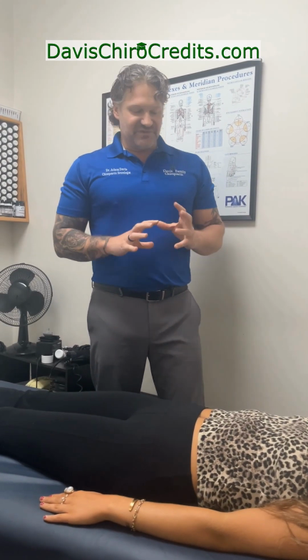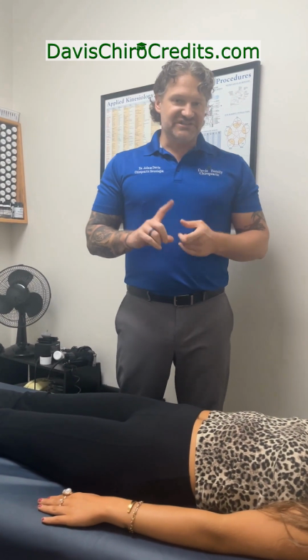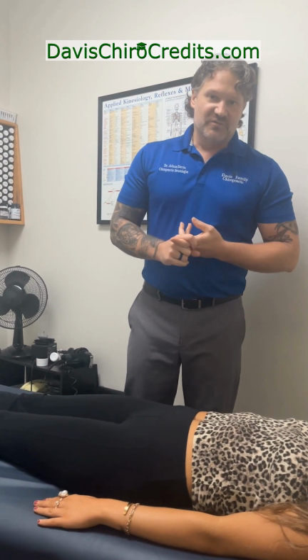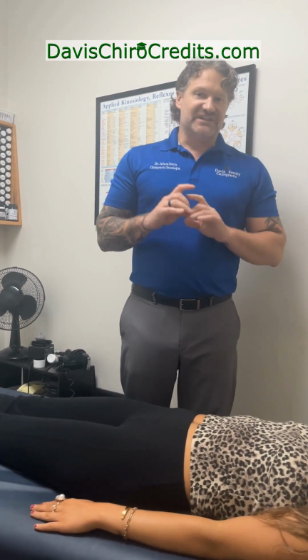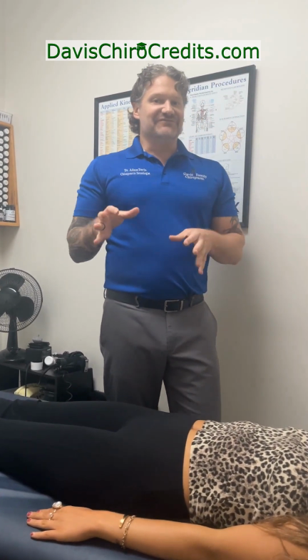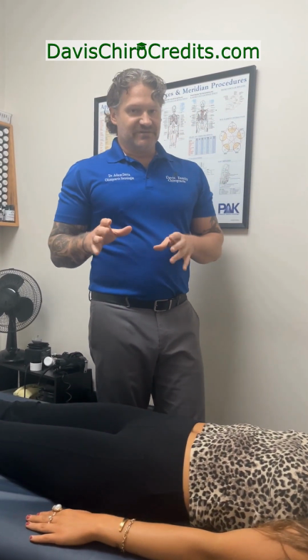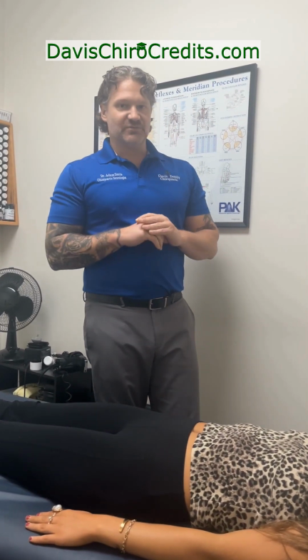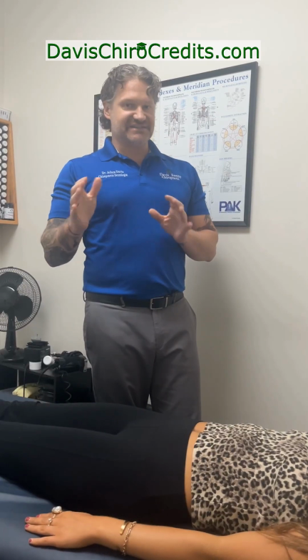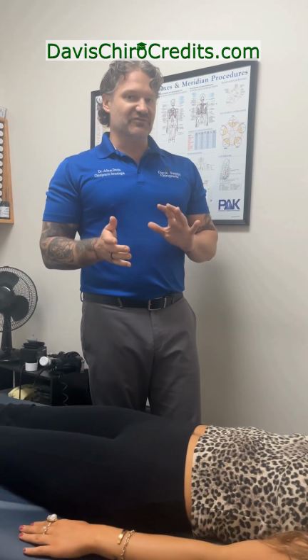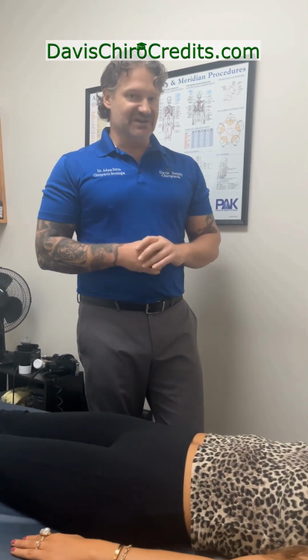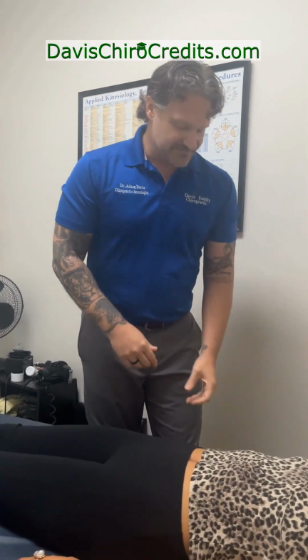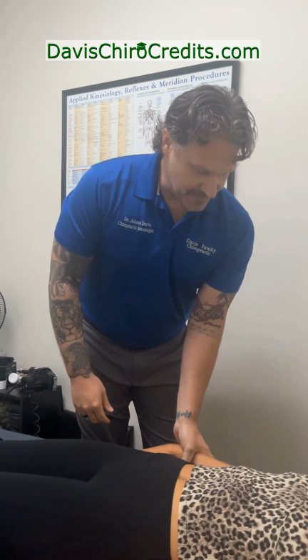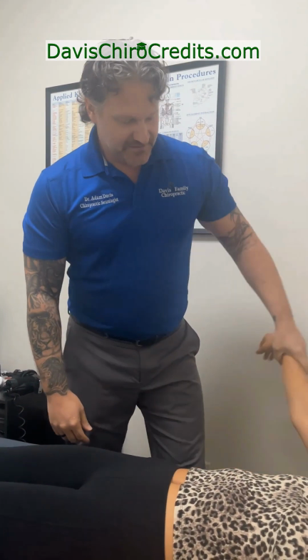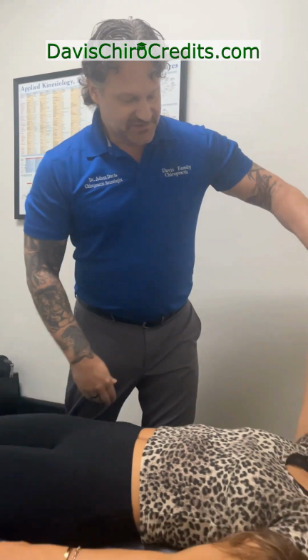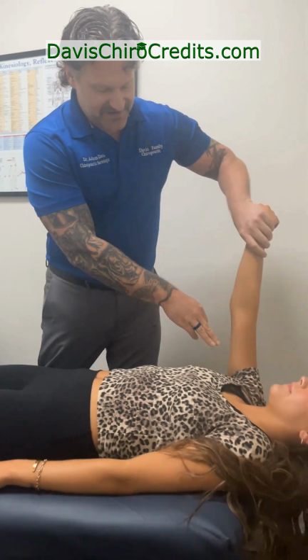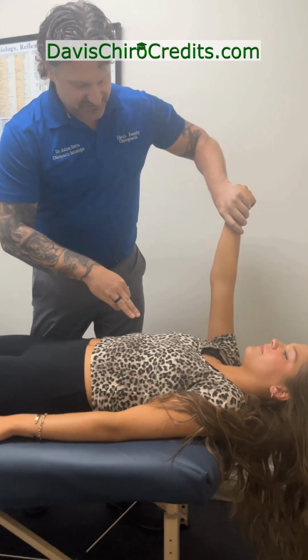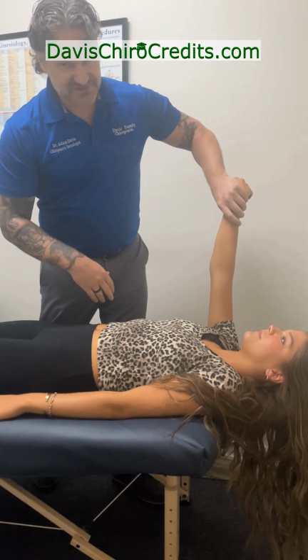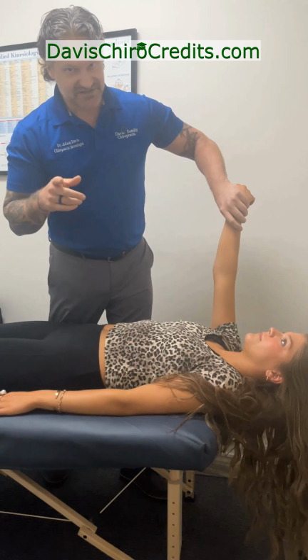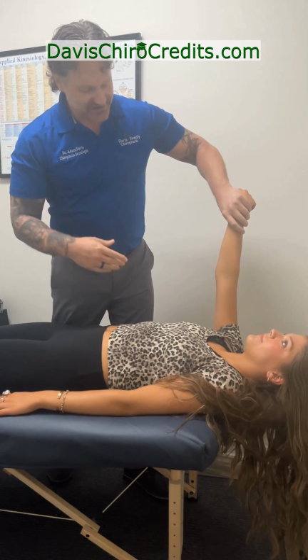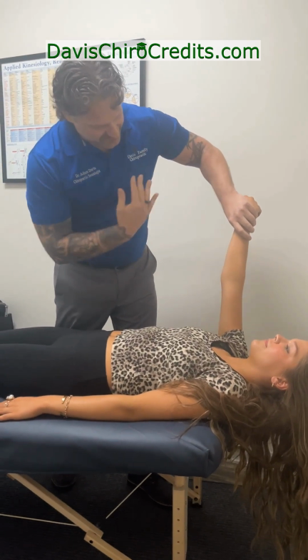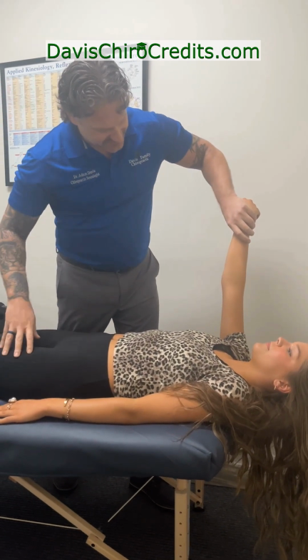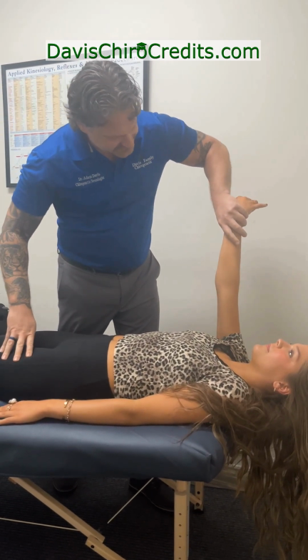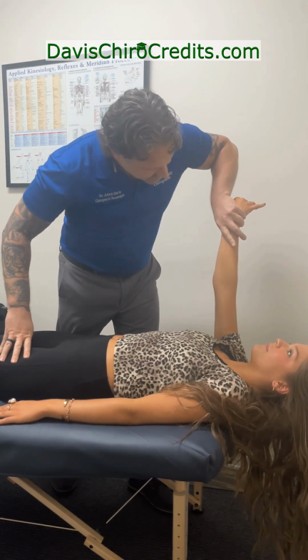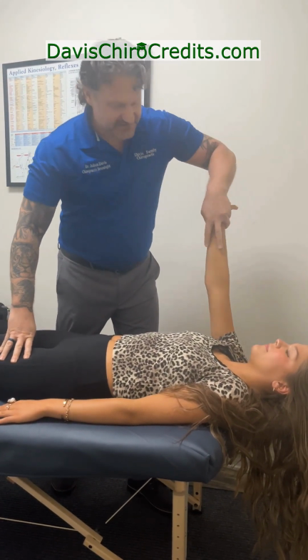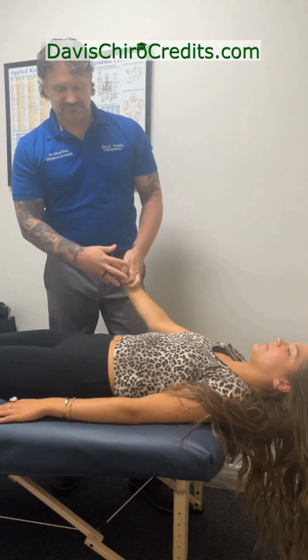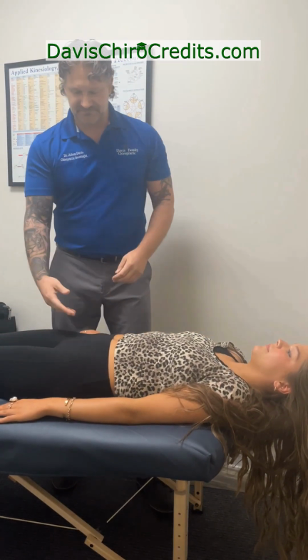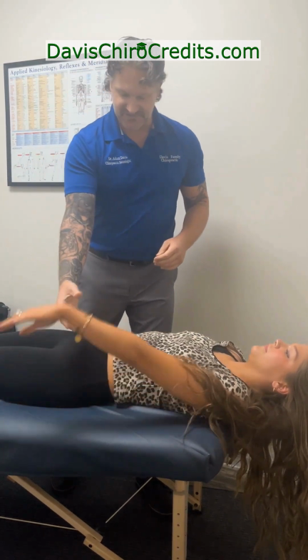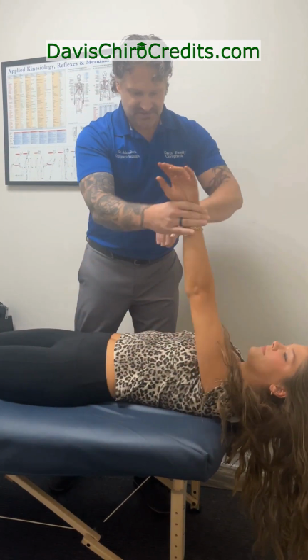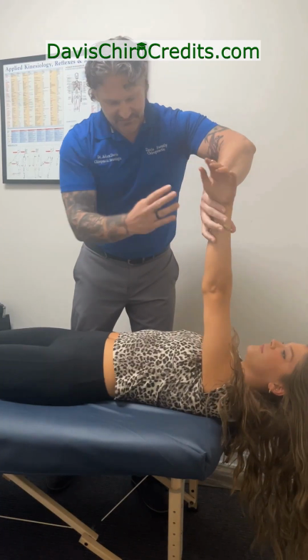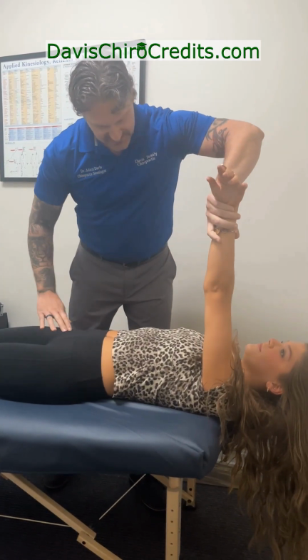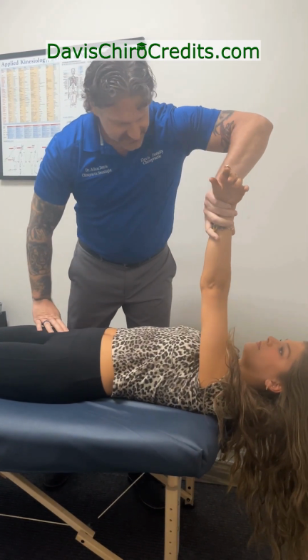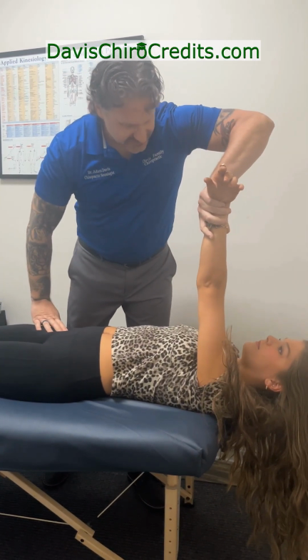Anytime we are dealing with energy, we want to look at the liver. So we're going to test some liver-related muscles. The pec major sternal is related to the liver — press towards my nose, good, press towards my nose, good.